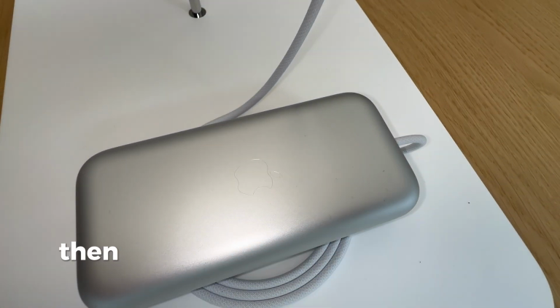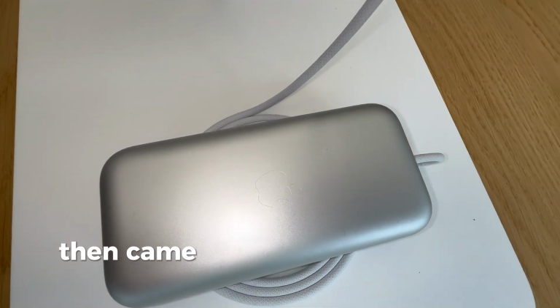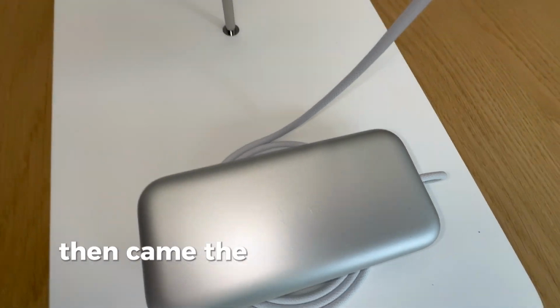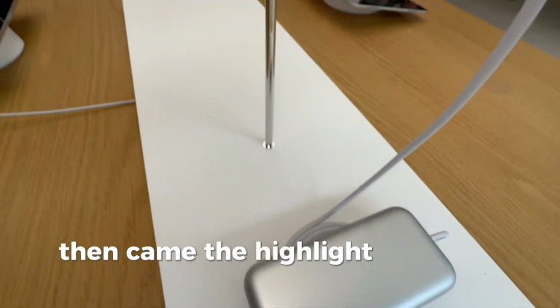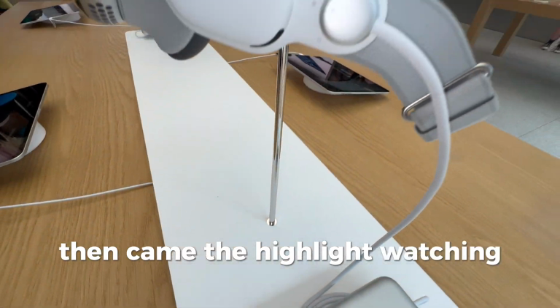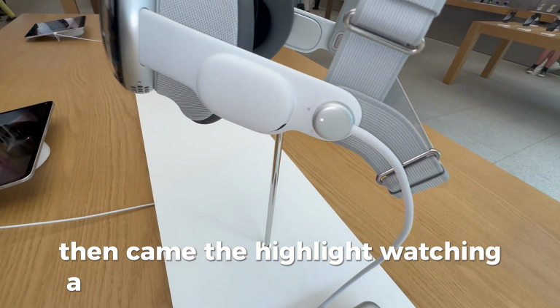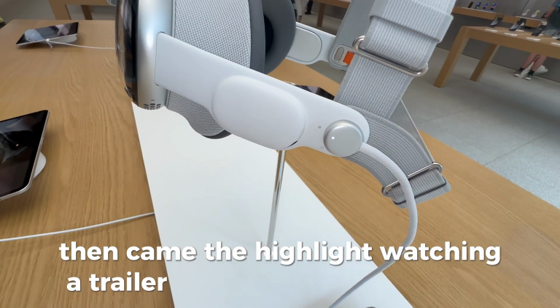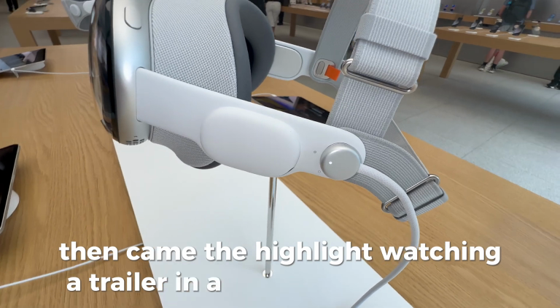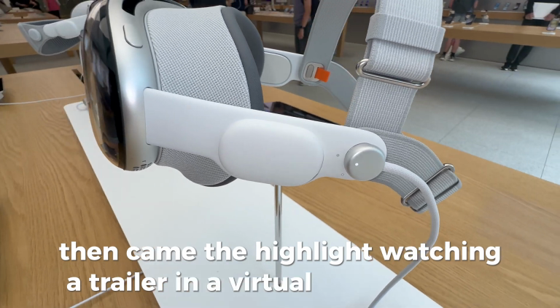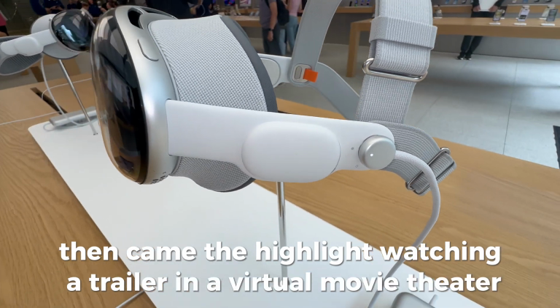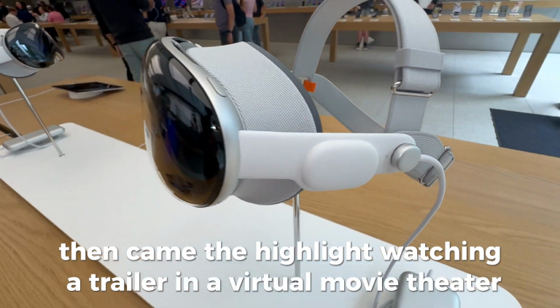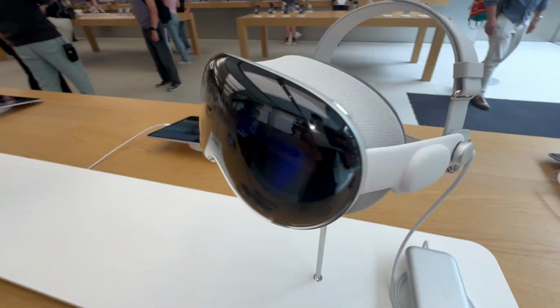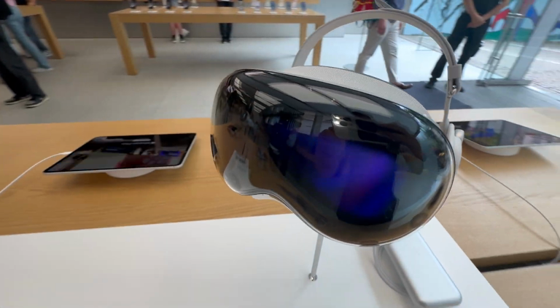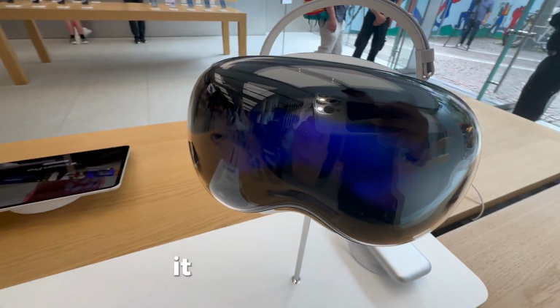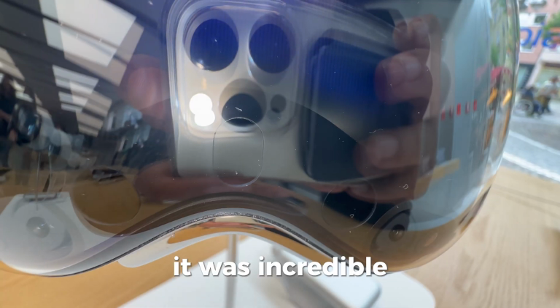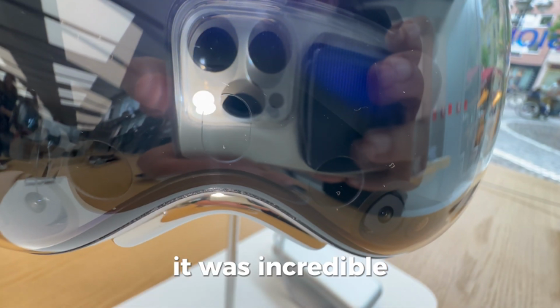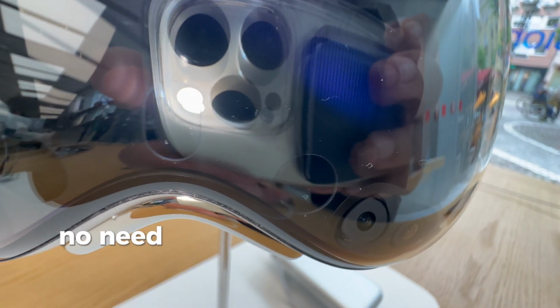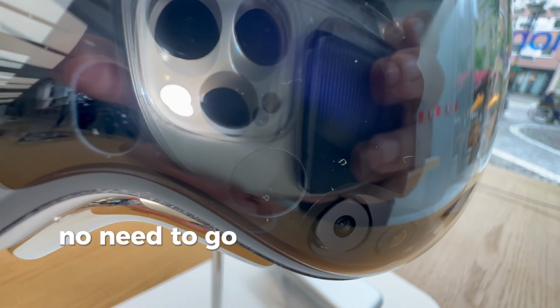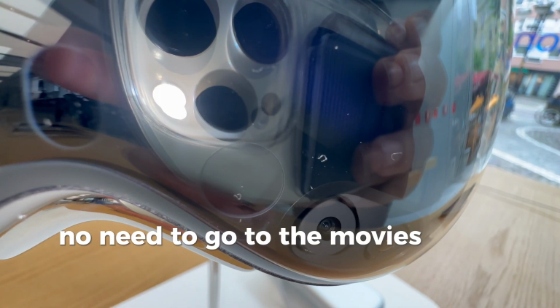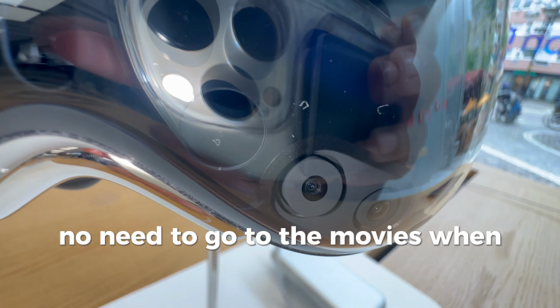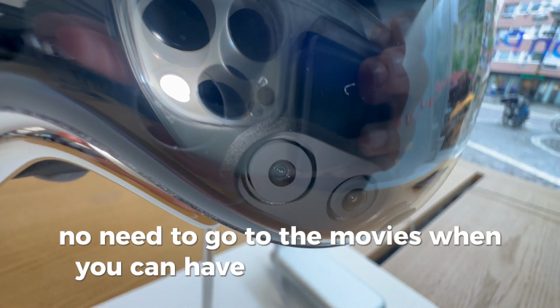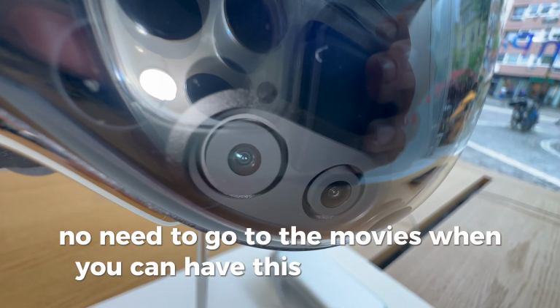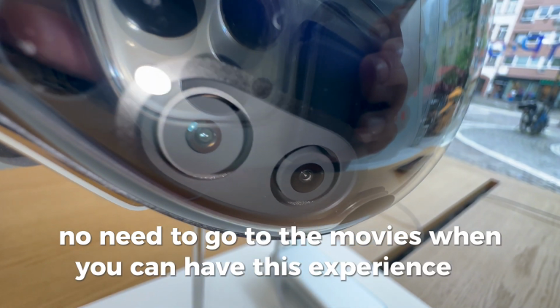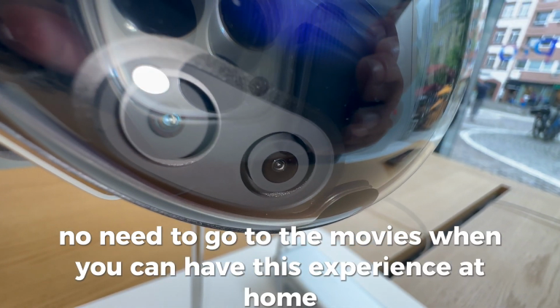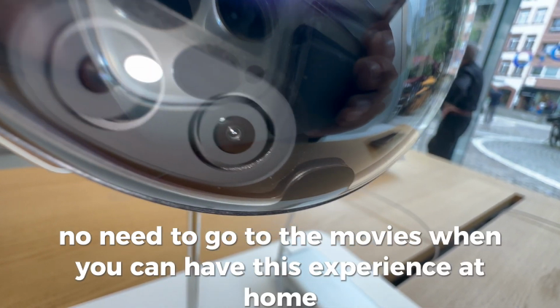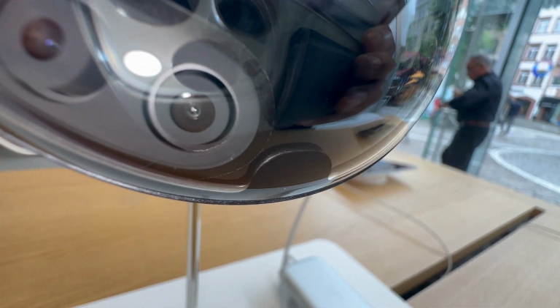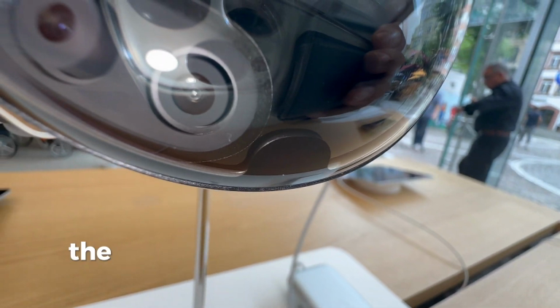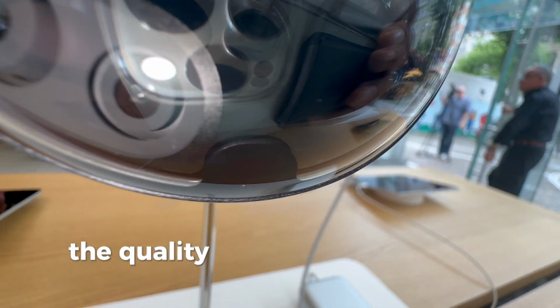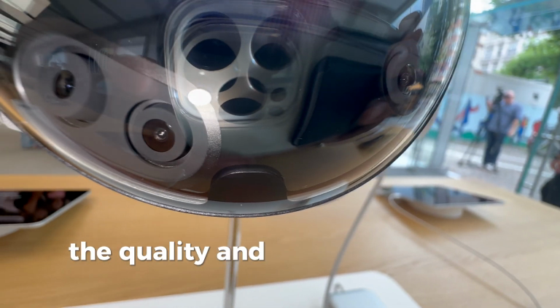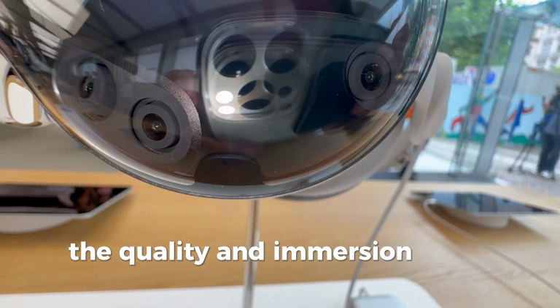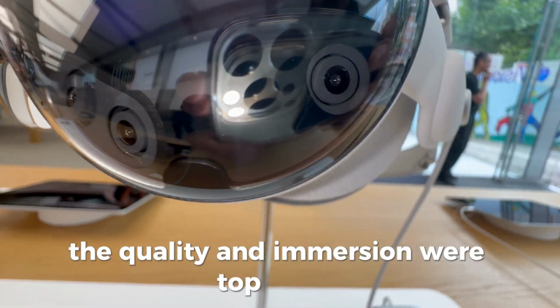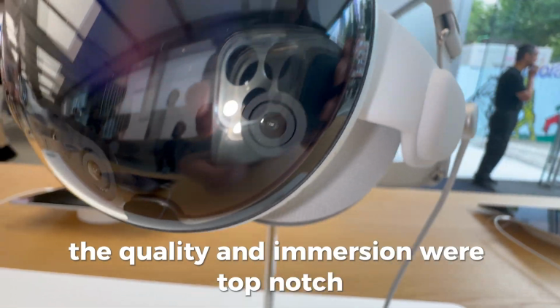Then came the highlight: watching a trailer in a virtual movie theater. It was incredible — no need to go to the movies when you can have this experience at home. The quality and immersion were top-notch.